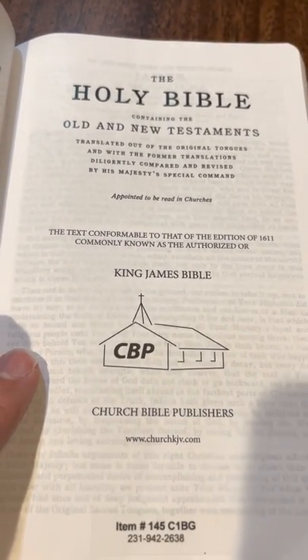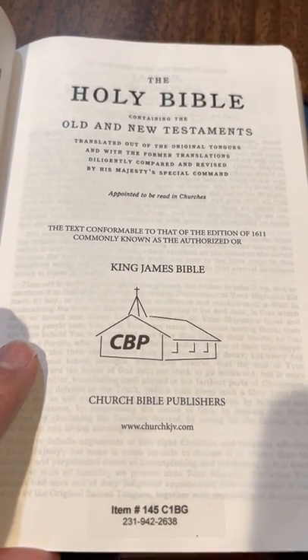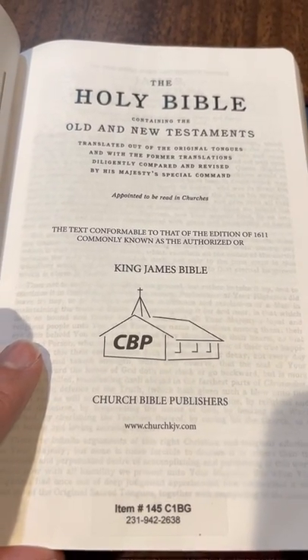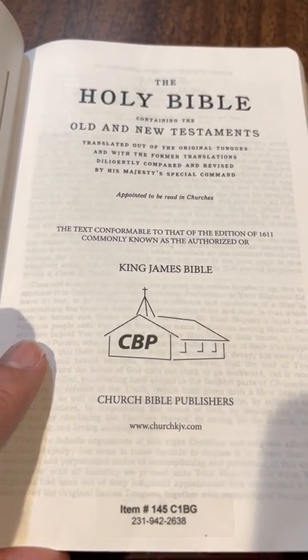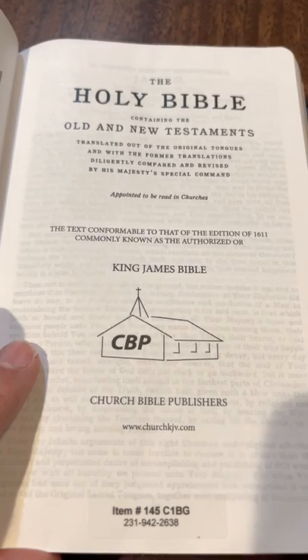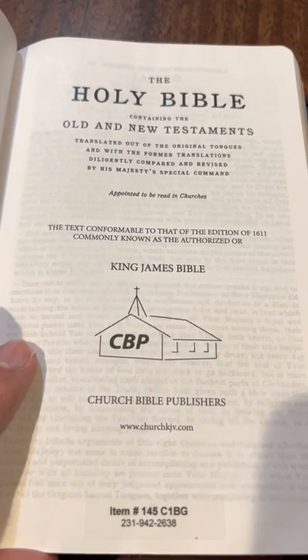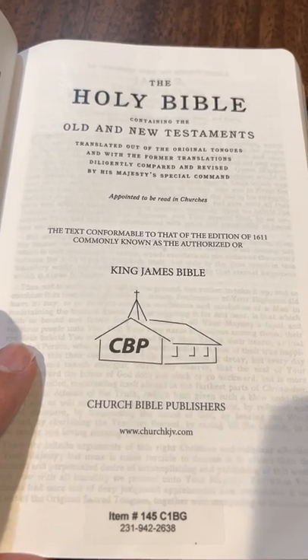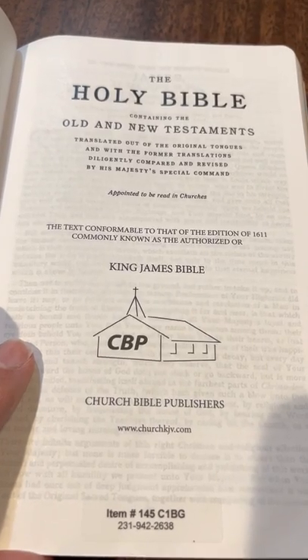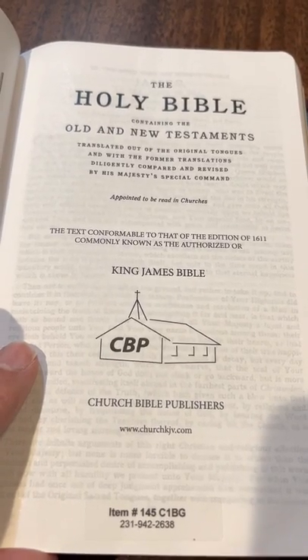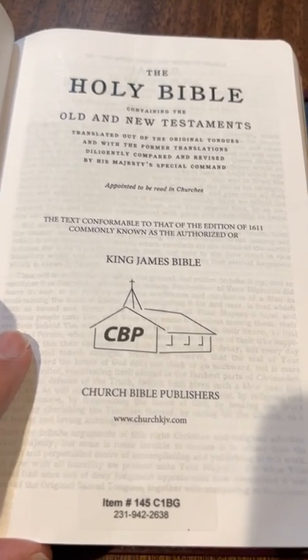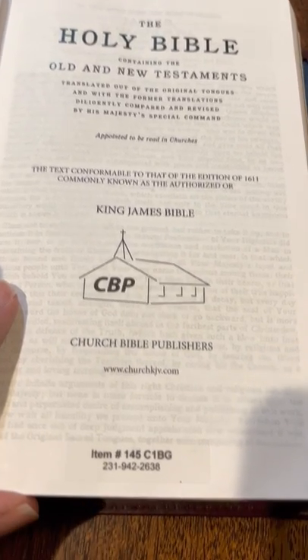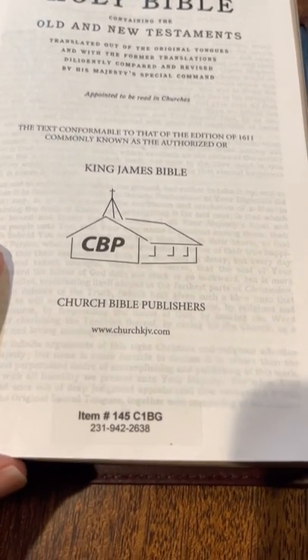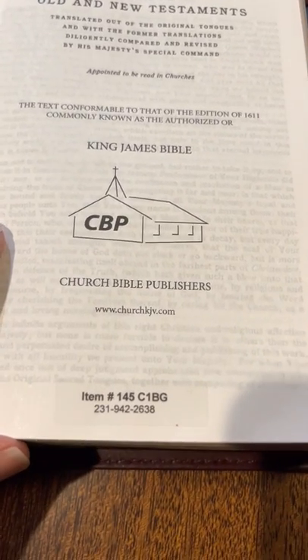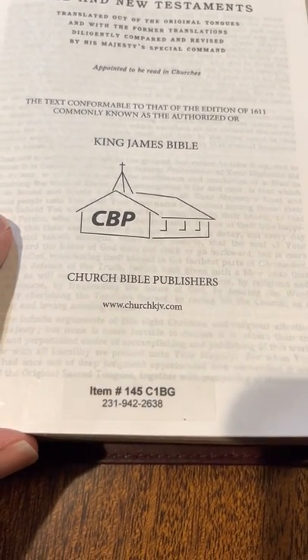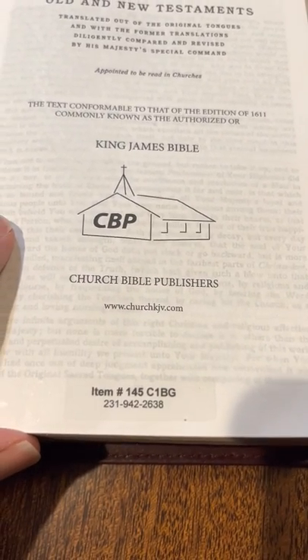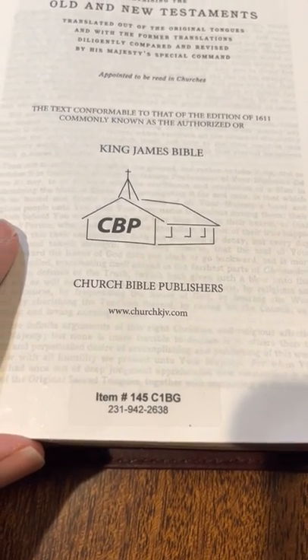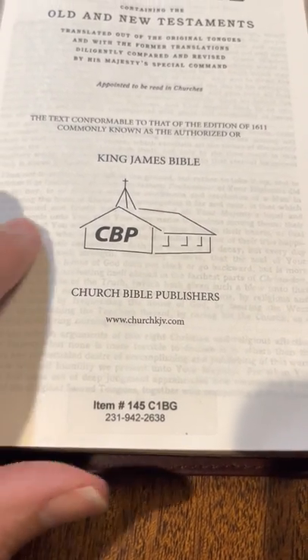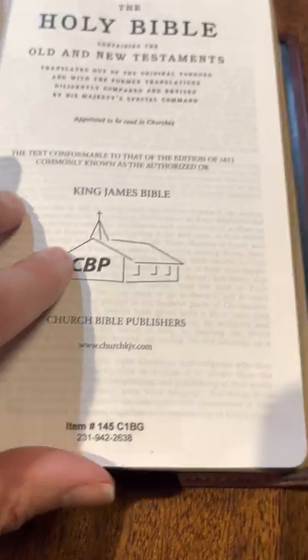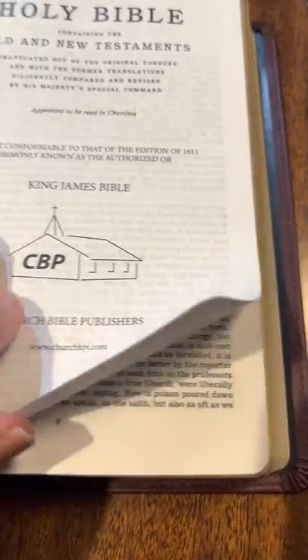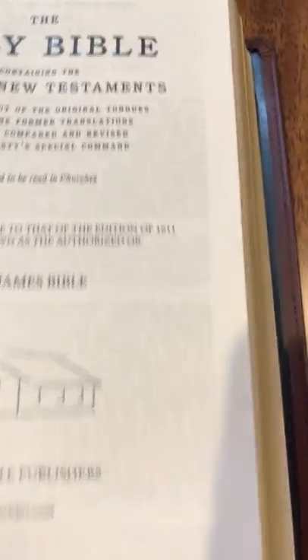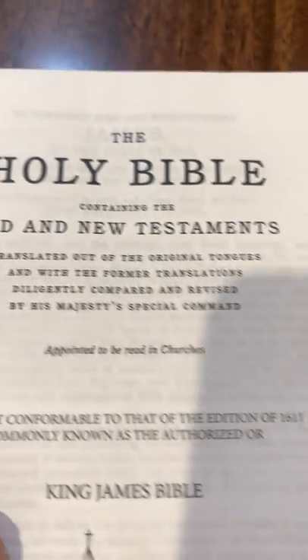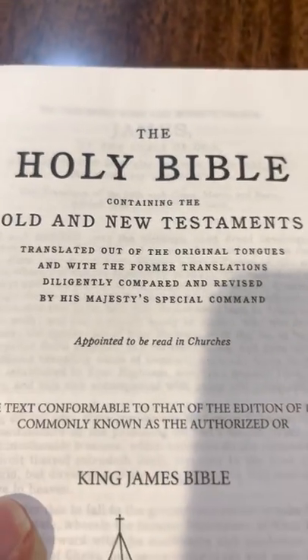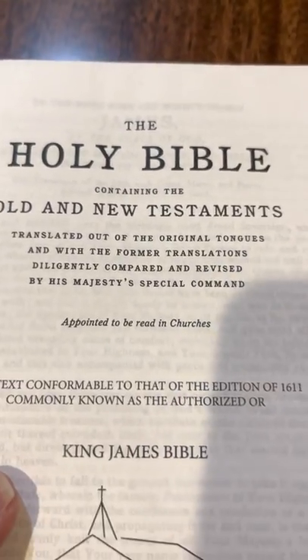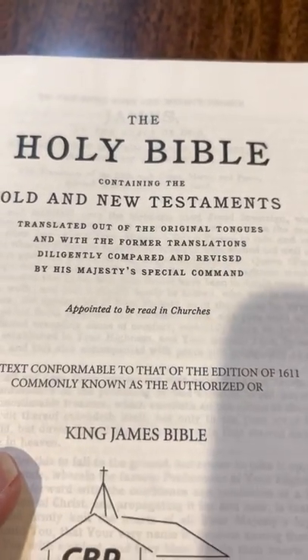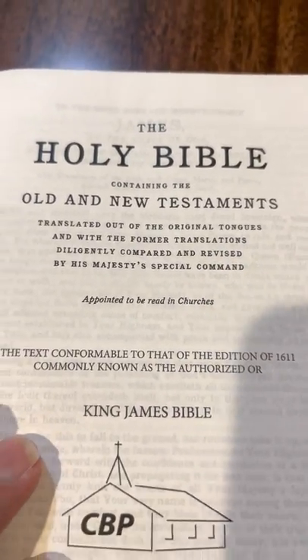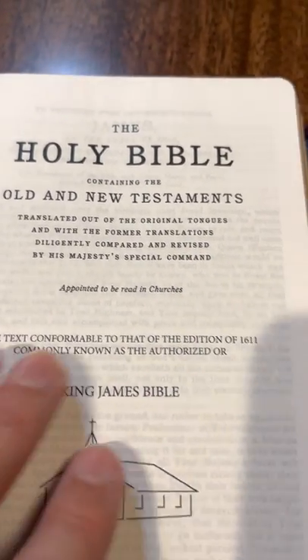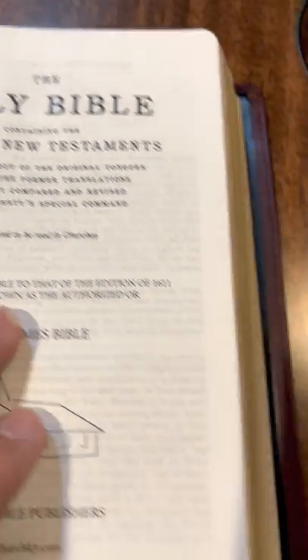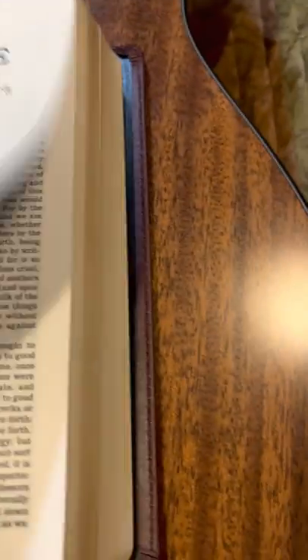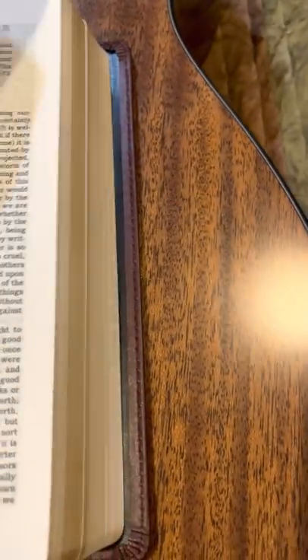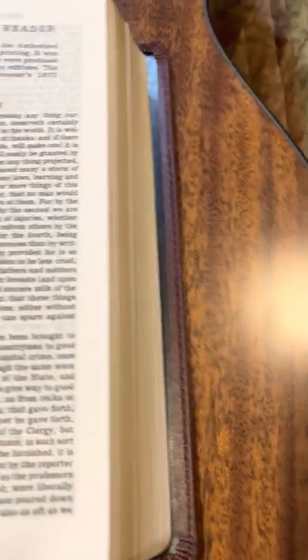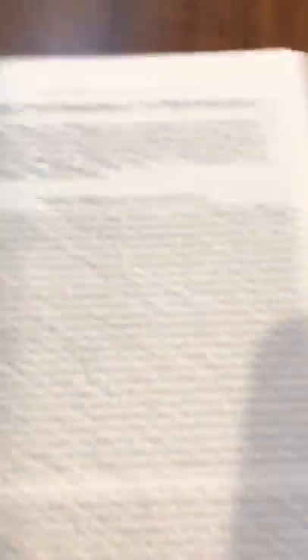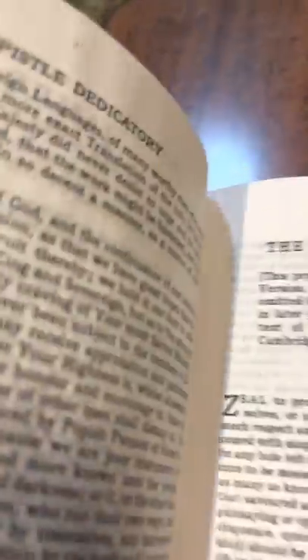Used to be Local Church Bible Publishers. The owner went on his own. And again, this is King James only — that's the only version they do here.